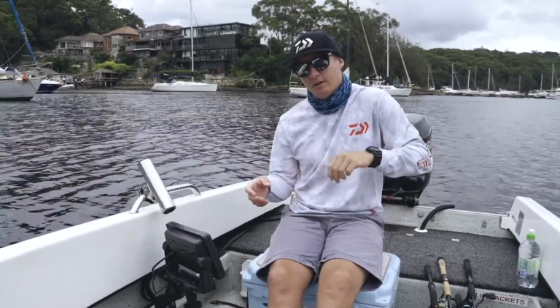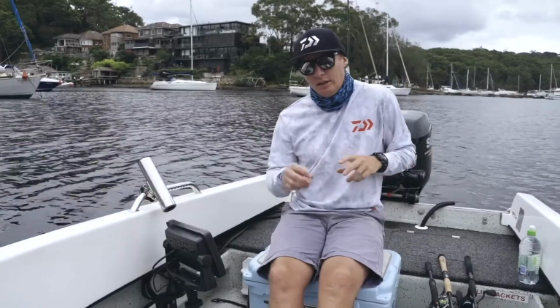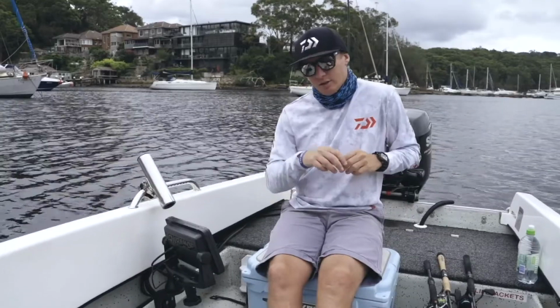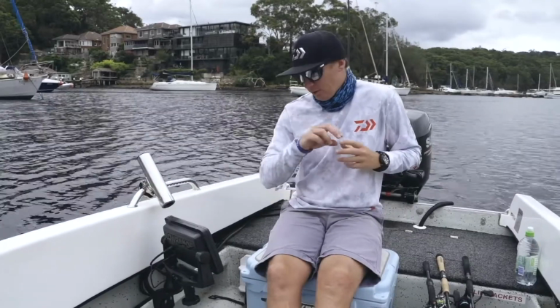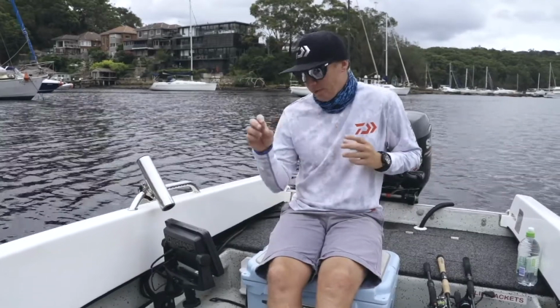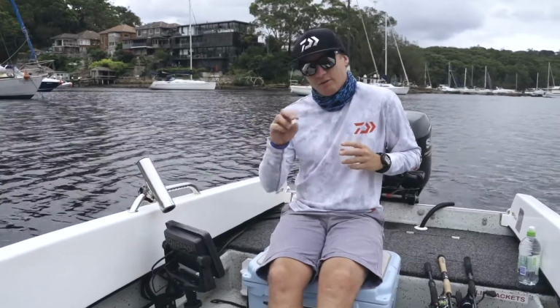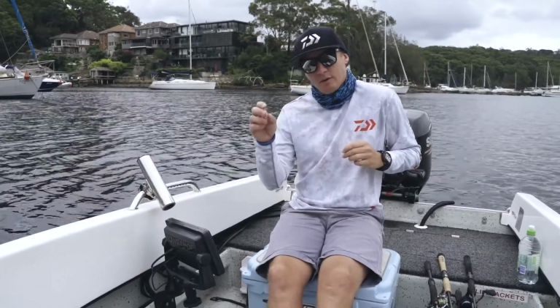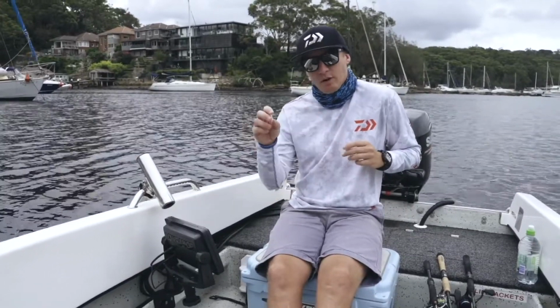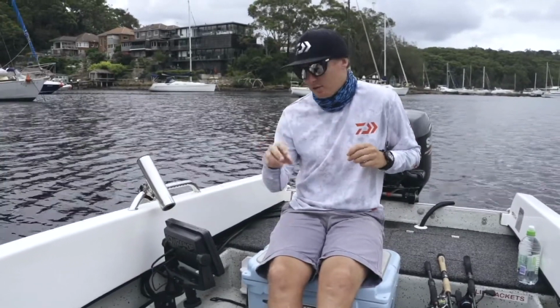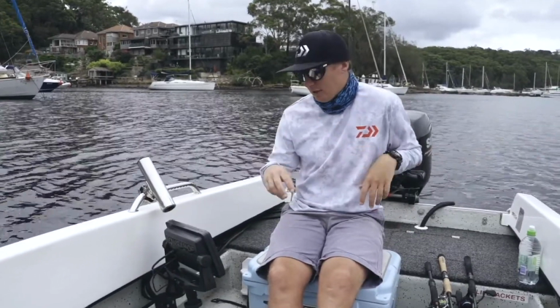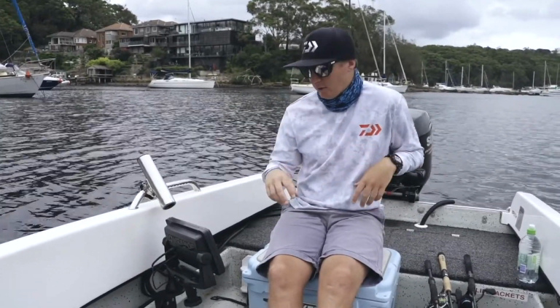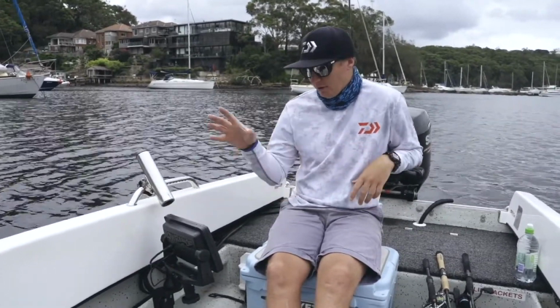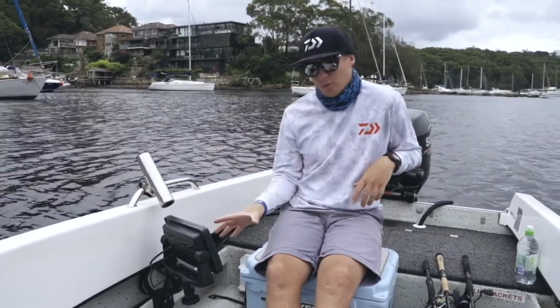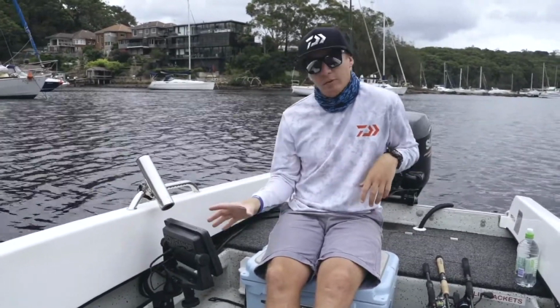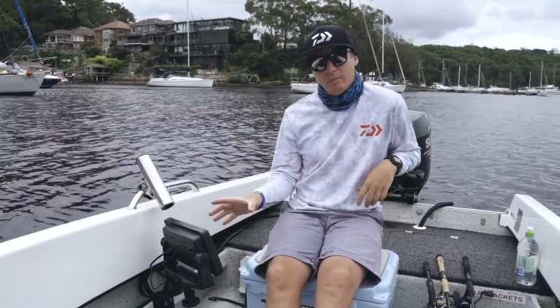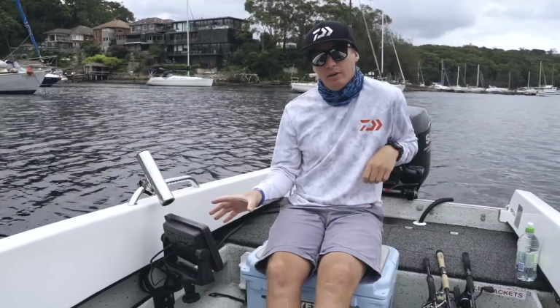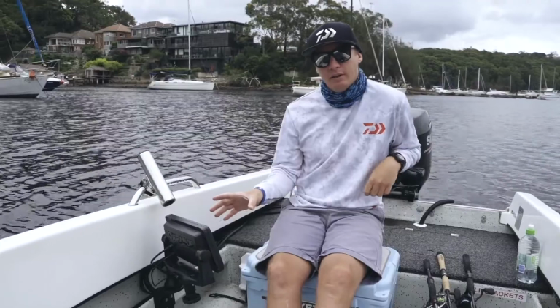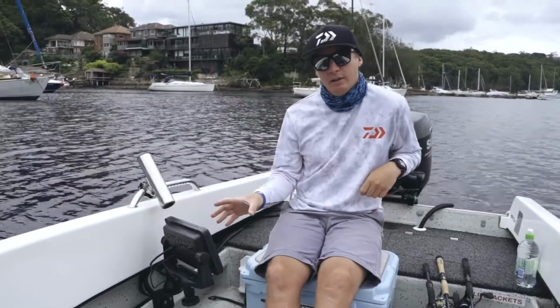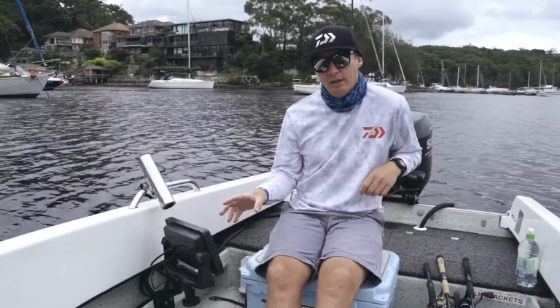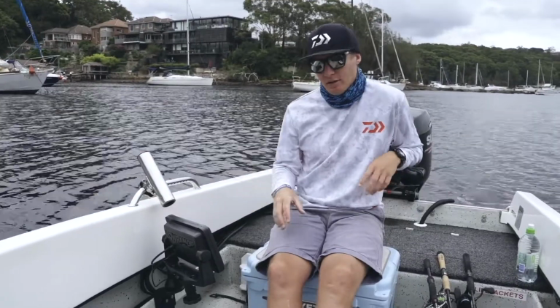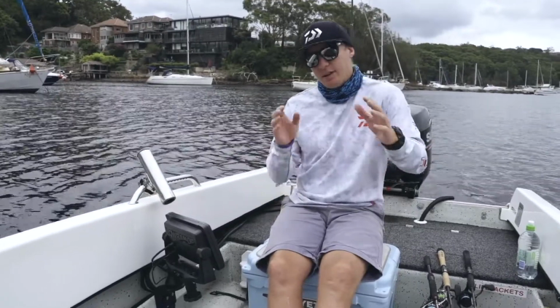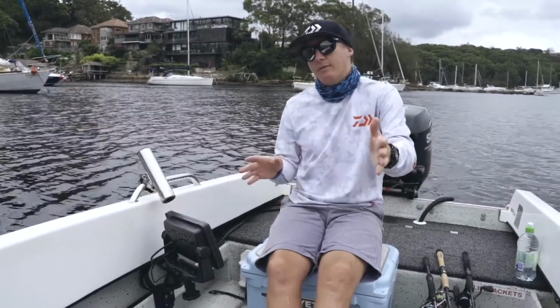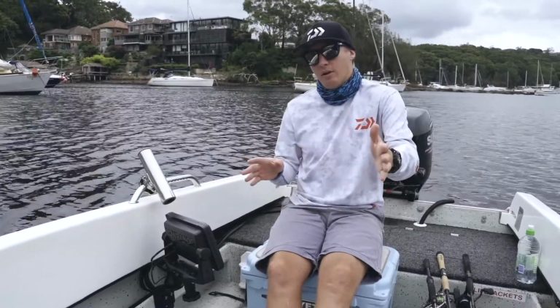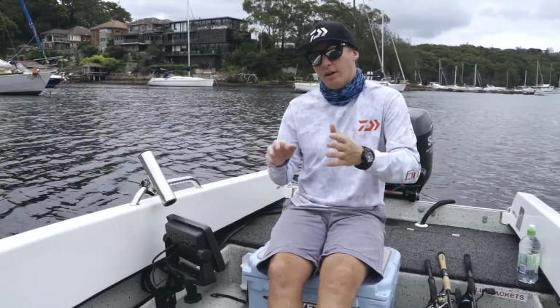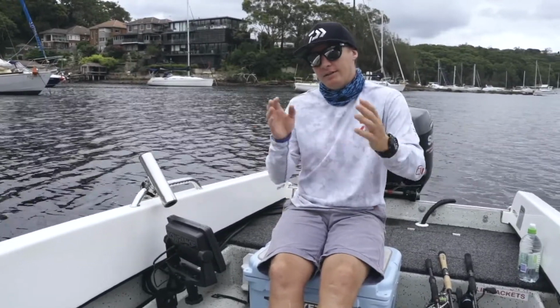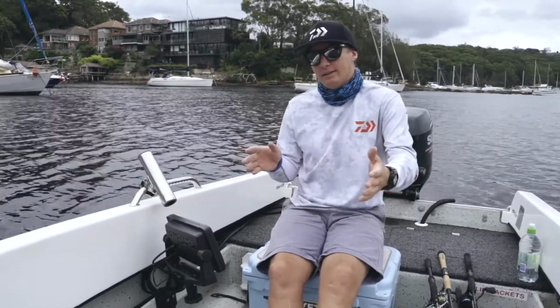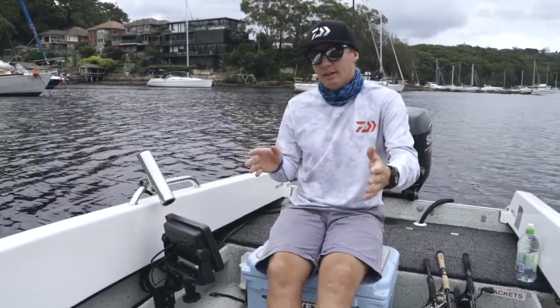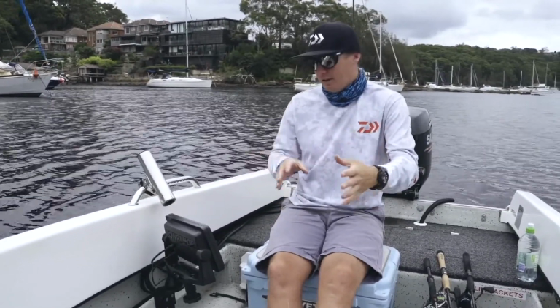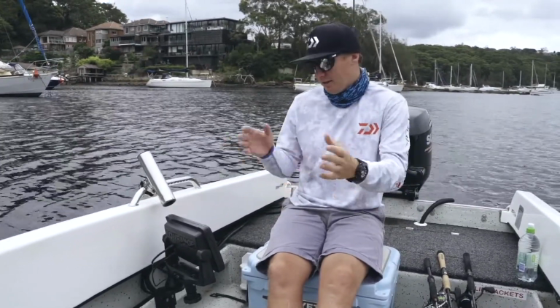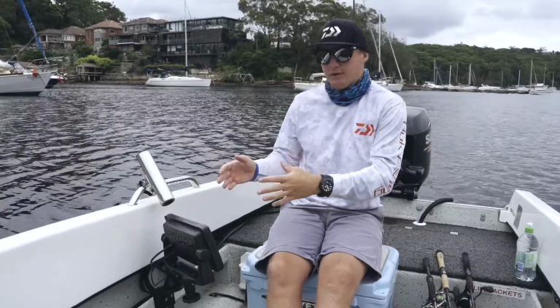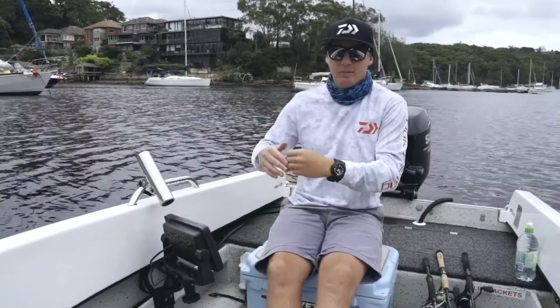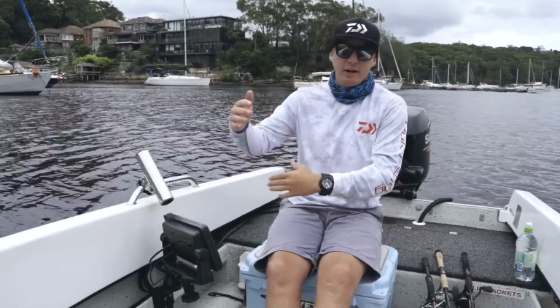It shows all of your fish really, really bright orange on the nice blue palette of the down scan. So if I'm standing up the front of the boat, I can easily see that there is a fish sitting above a wreck.